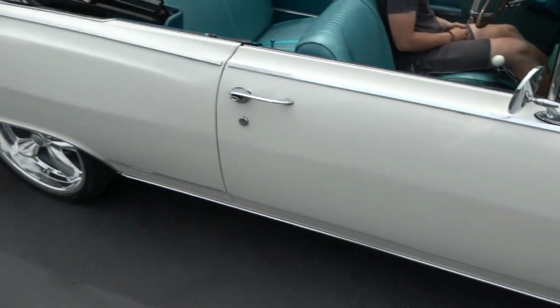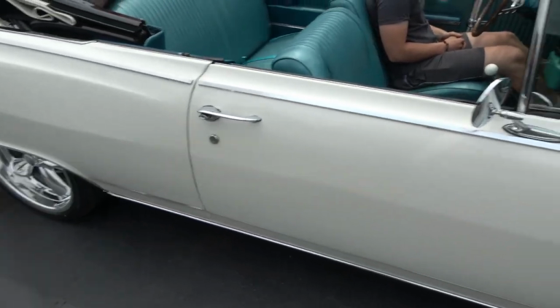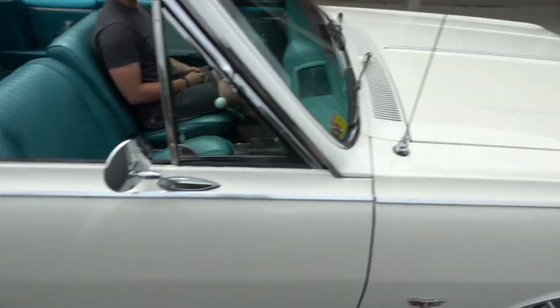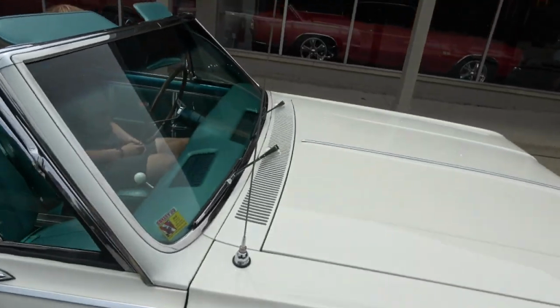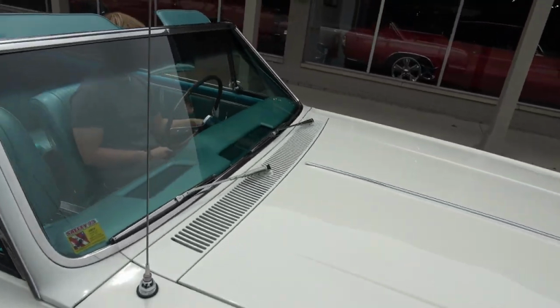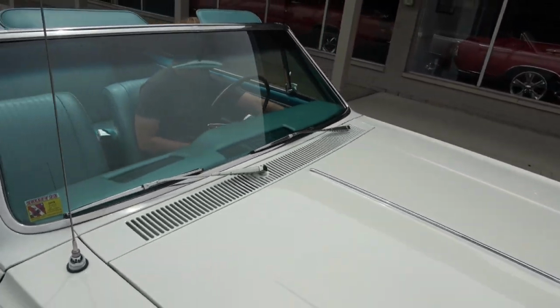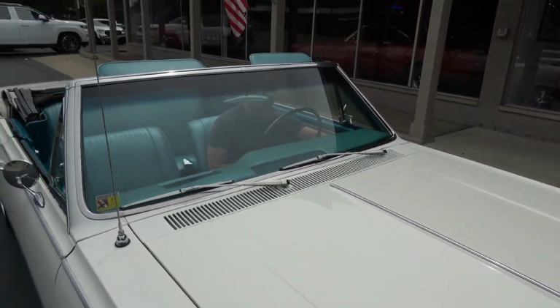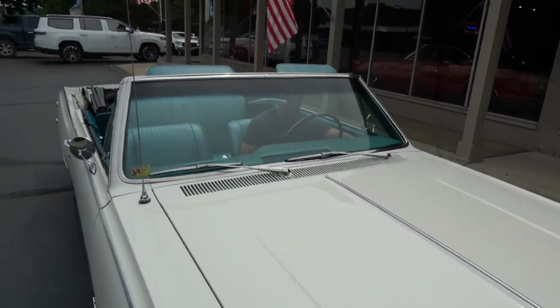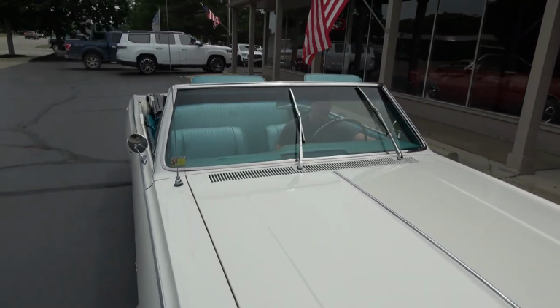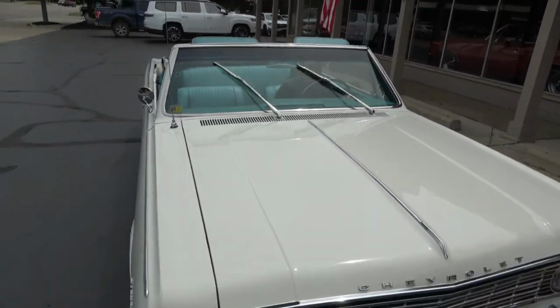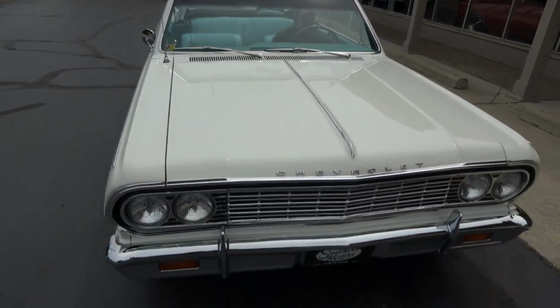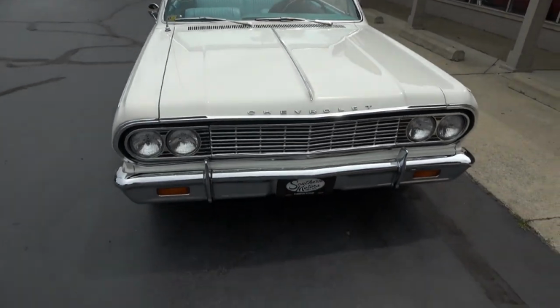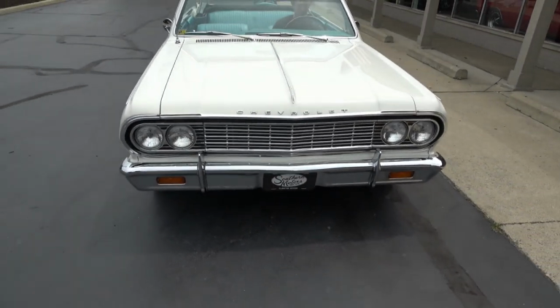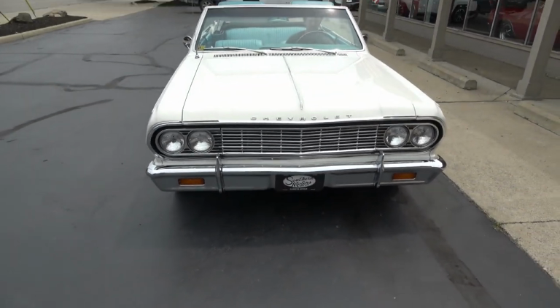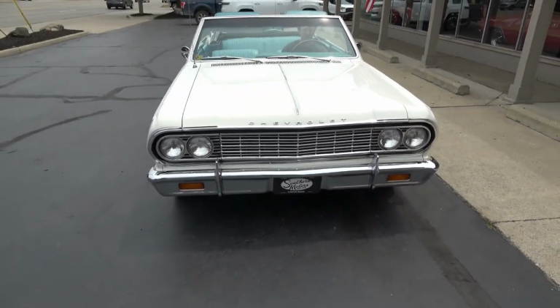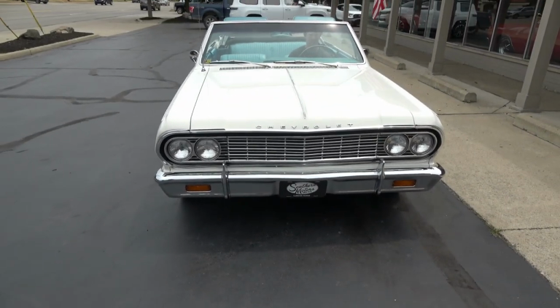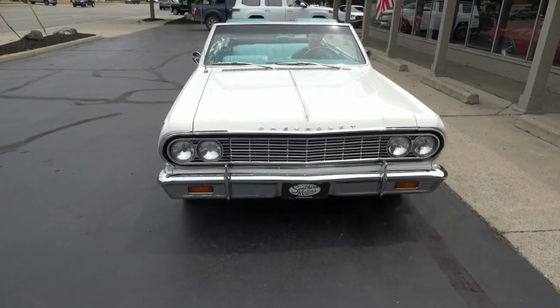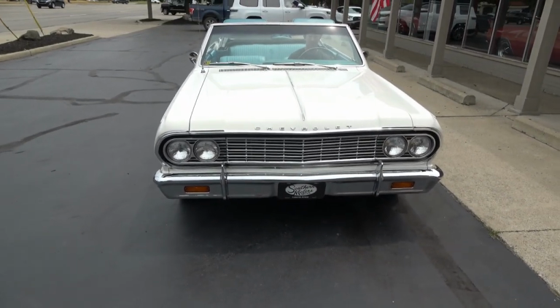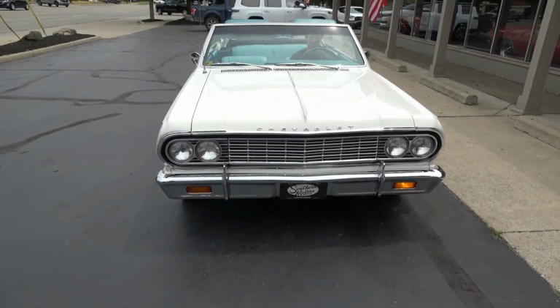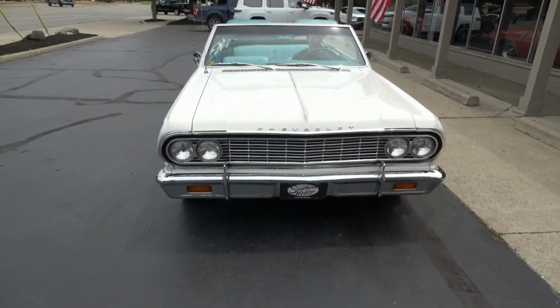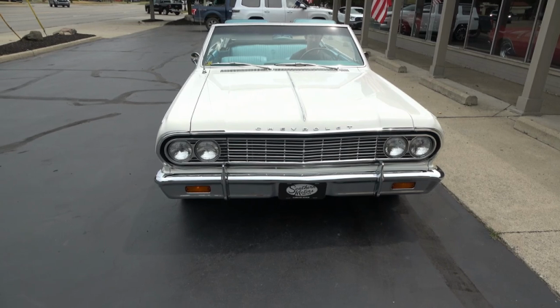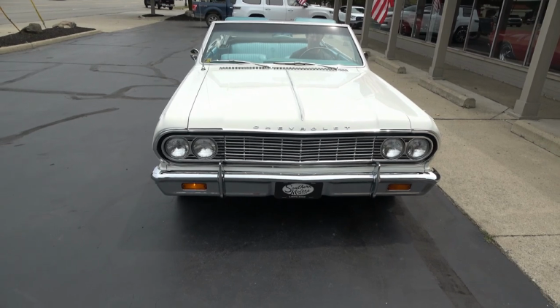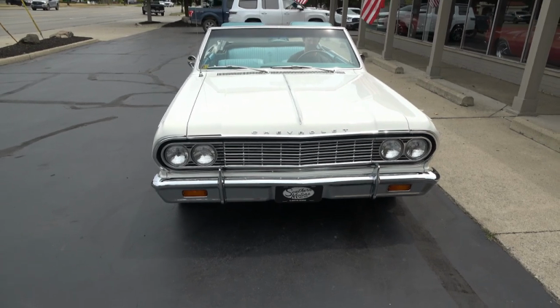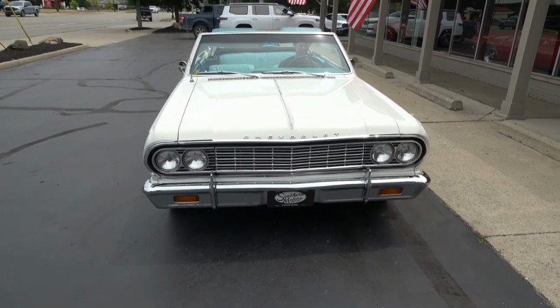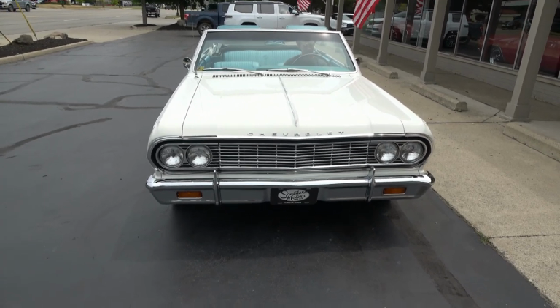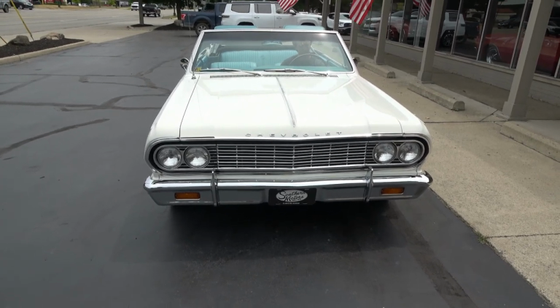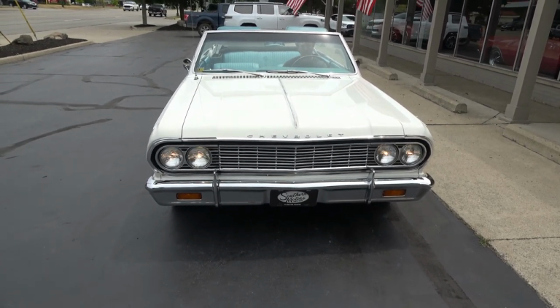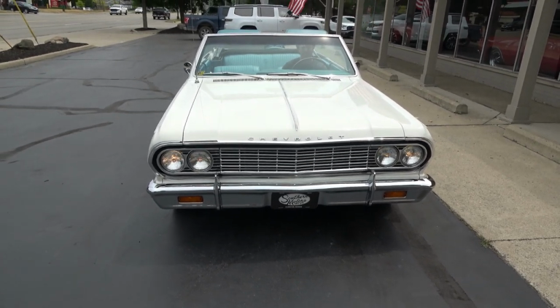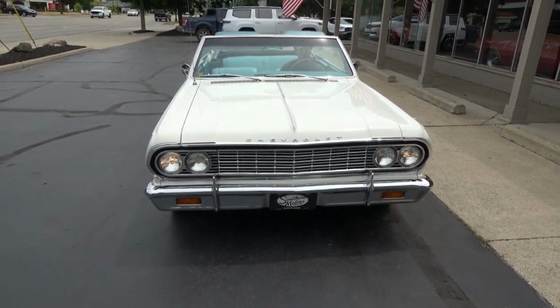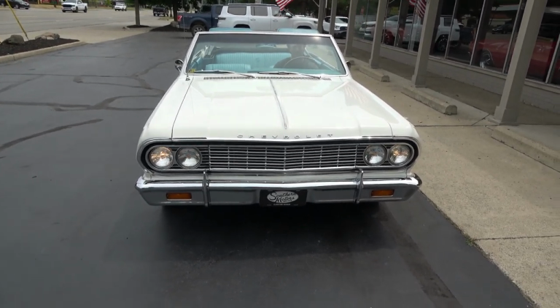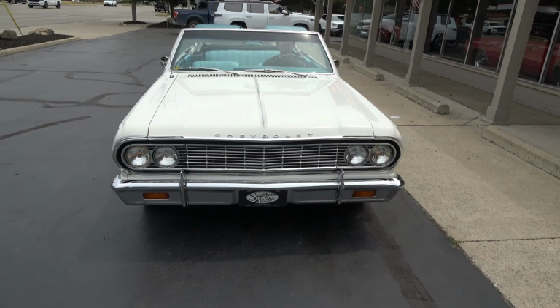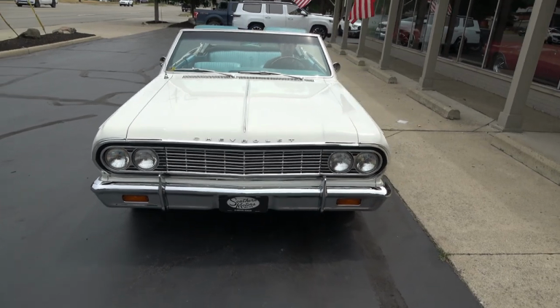The convertible nose opens and closes nicely. Wipers work. Headlights — pull them out — there you go. Everything confirmed, go ahead and shut them back off.